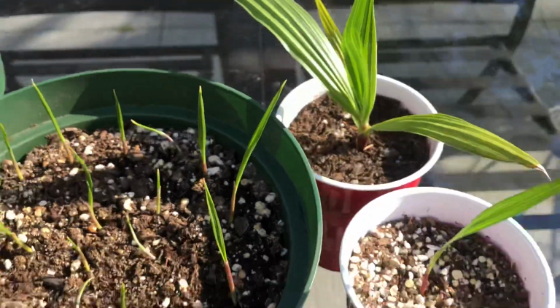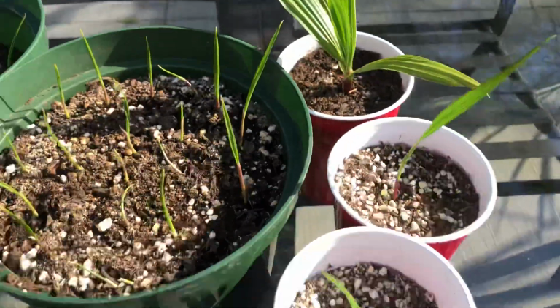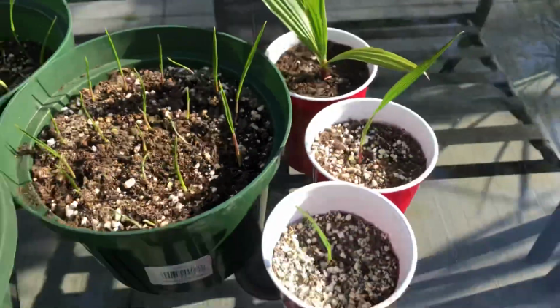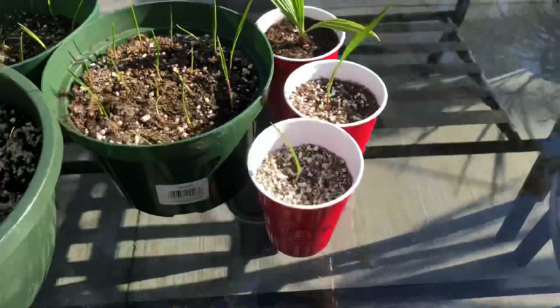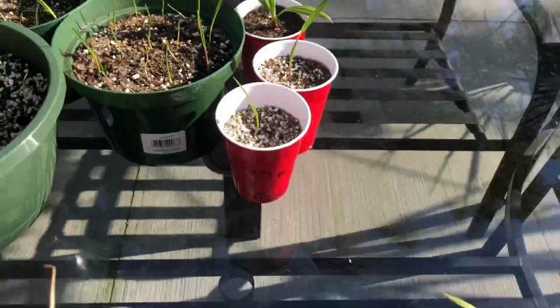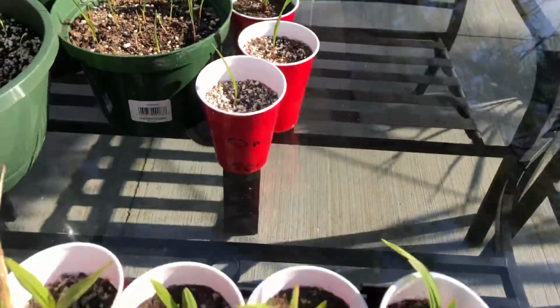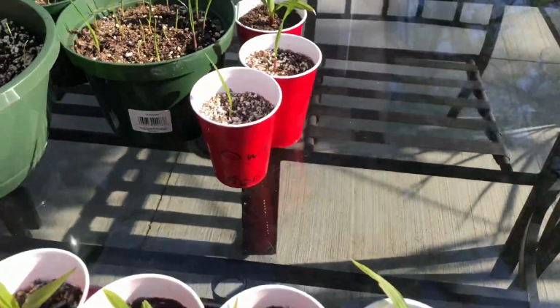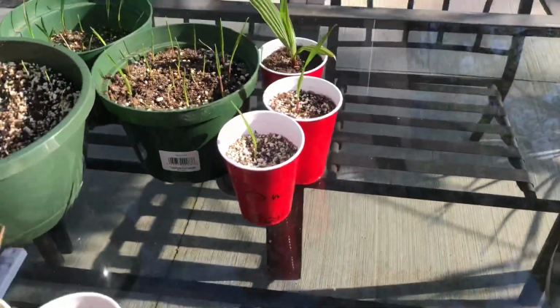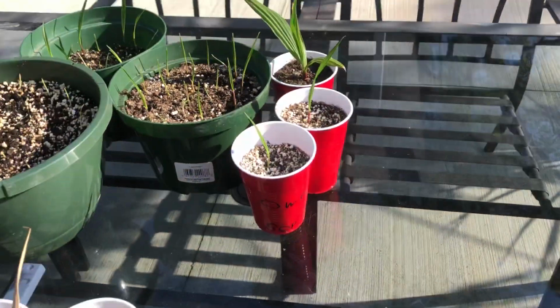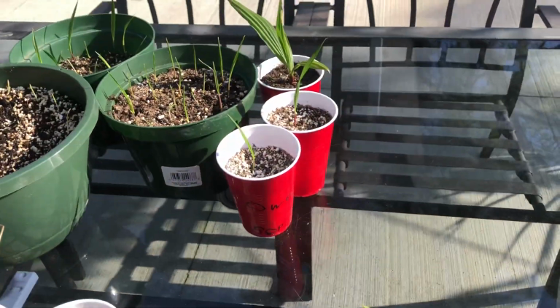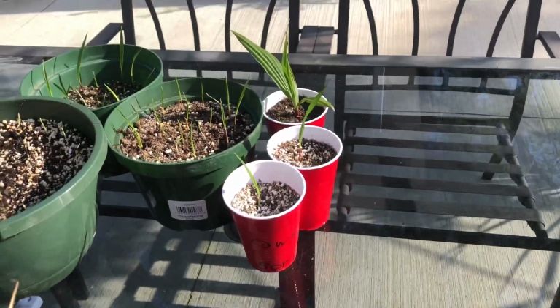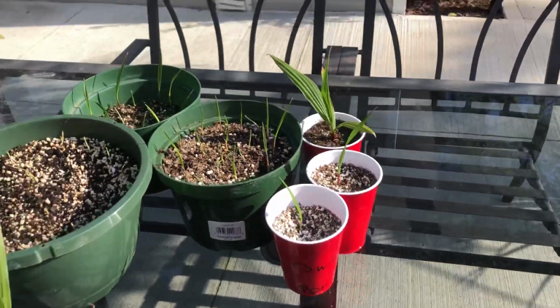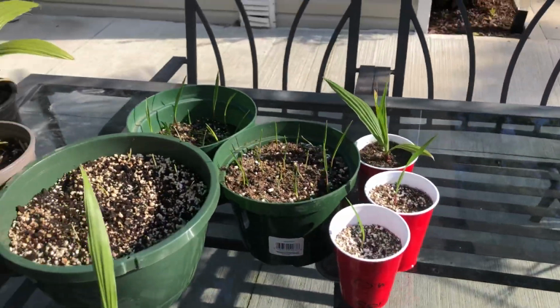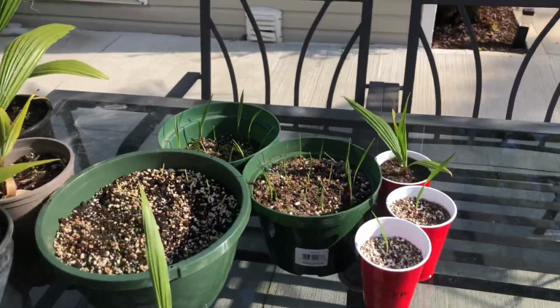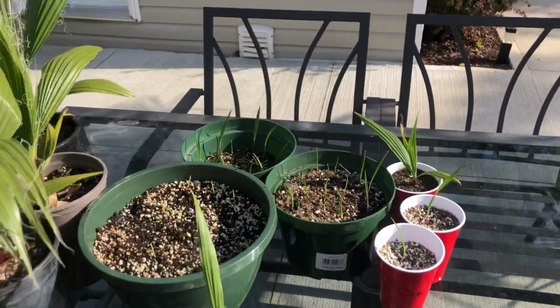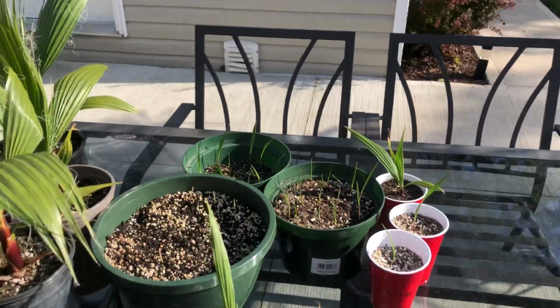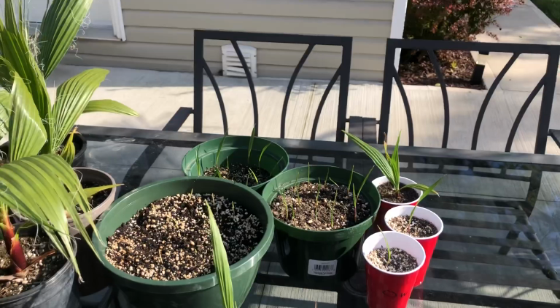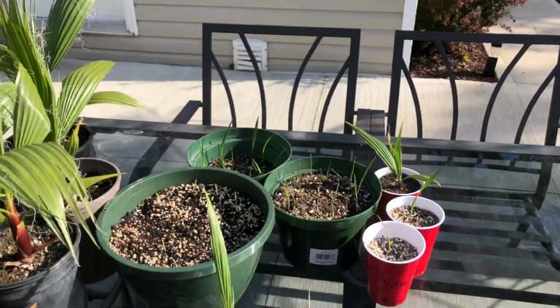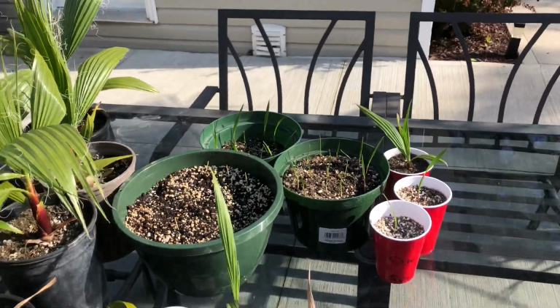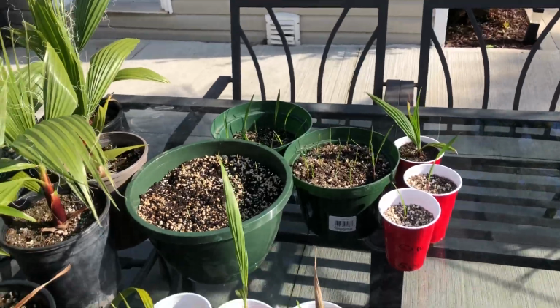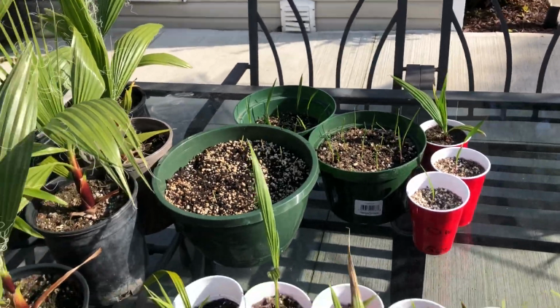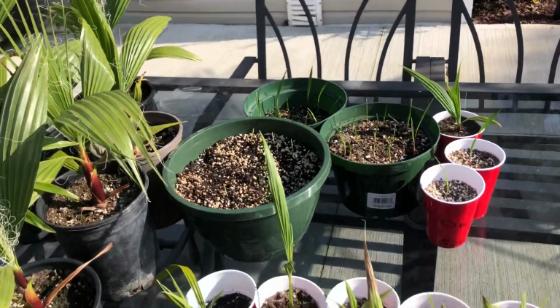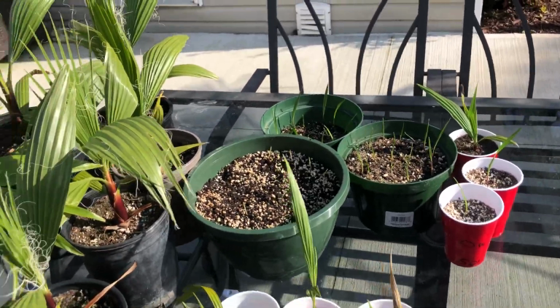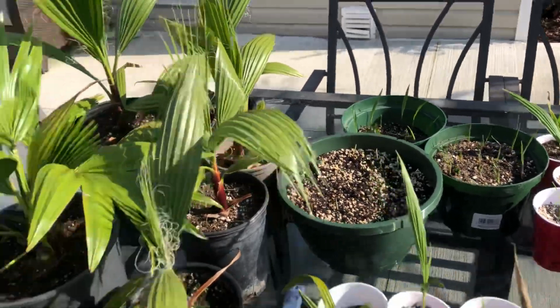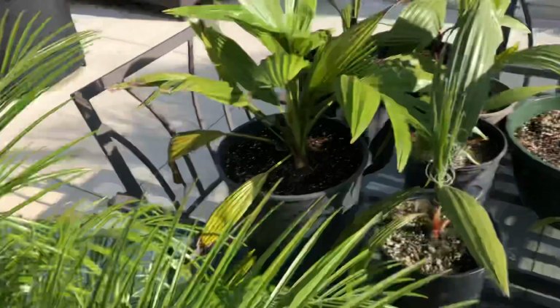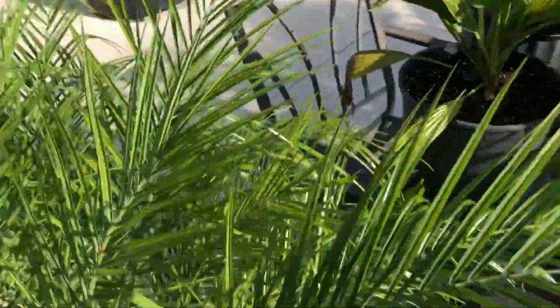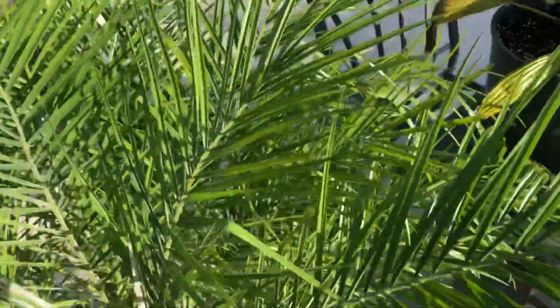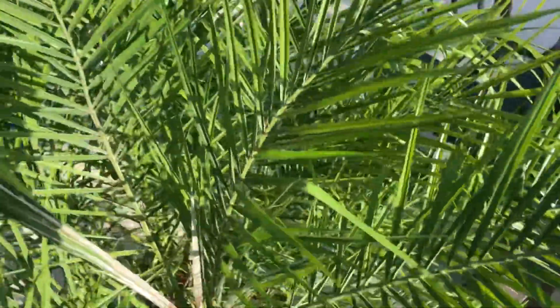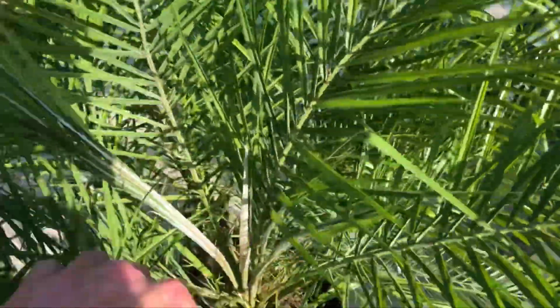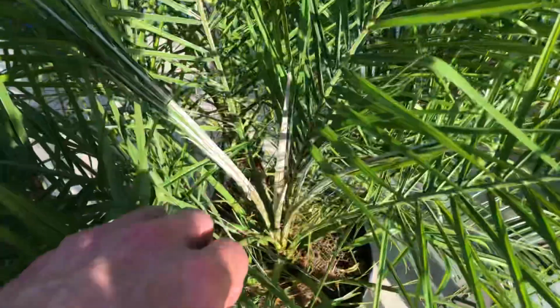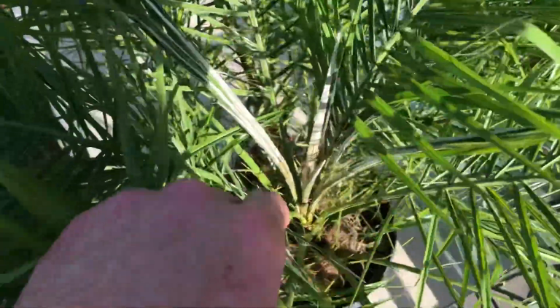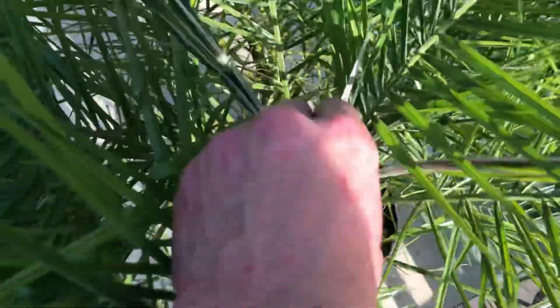Here's a bunch of new Washingtonian robusta — these were started in late August or September, whenever they were in the baggie in the last couple days of August.